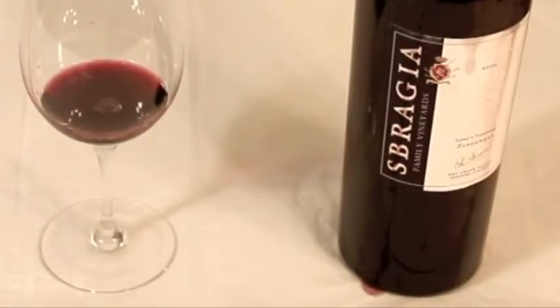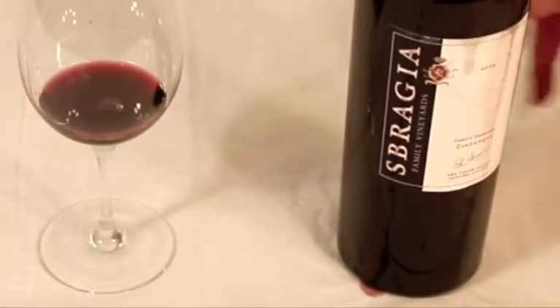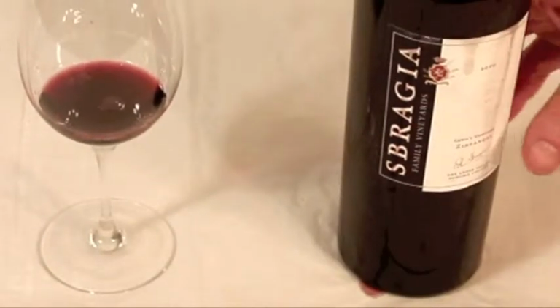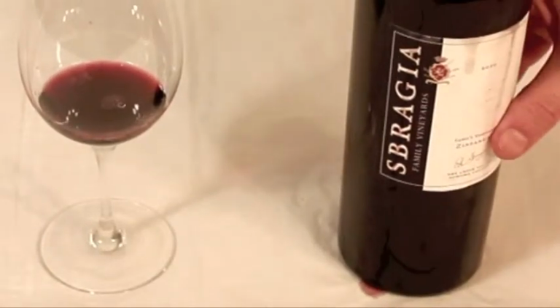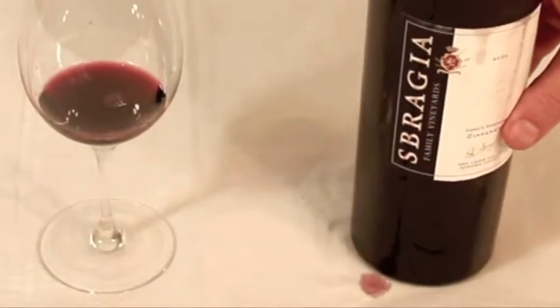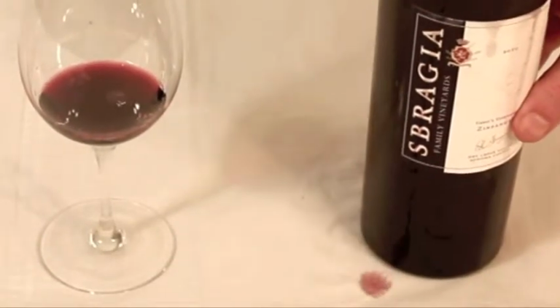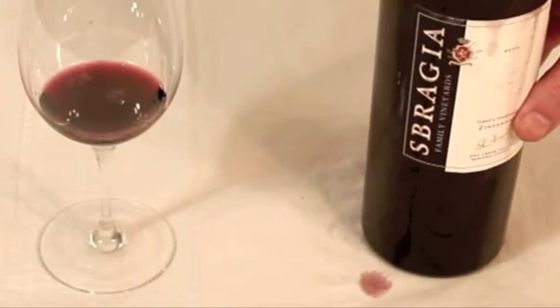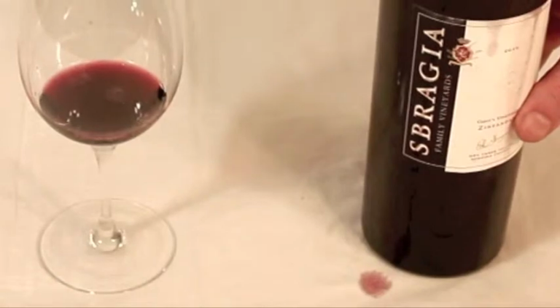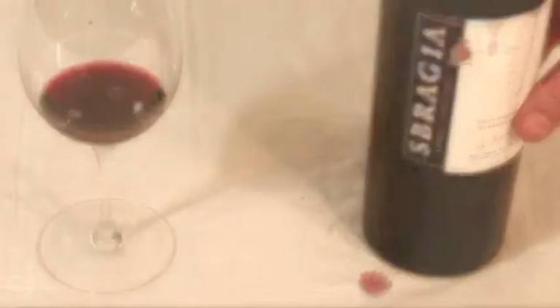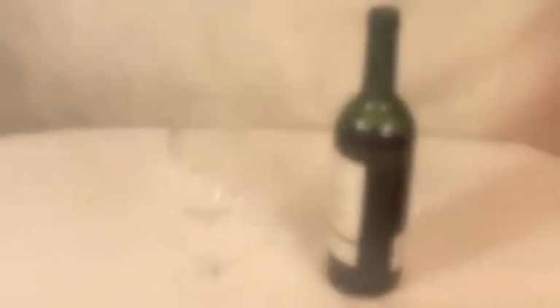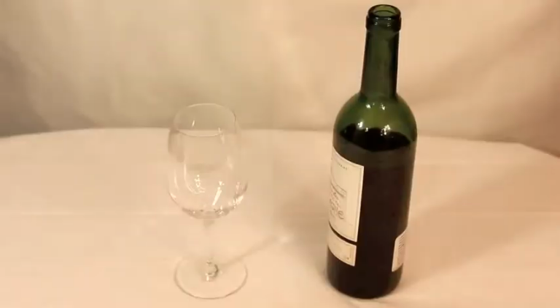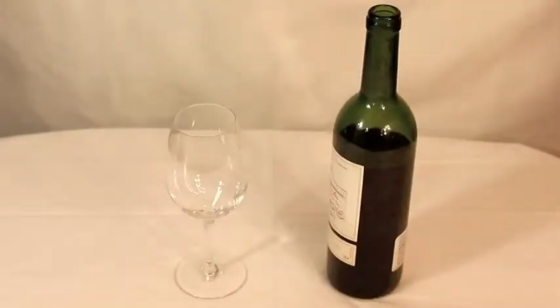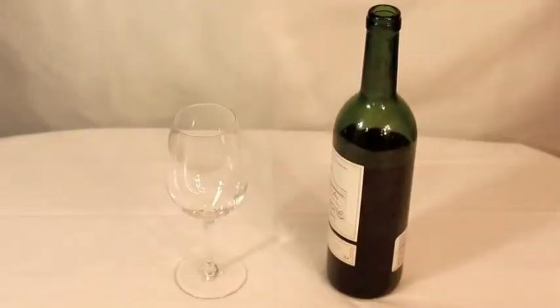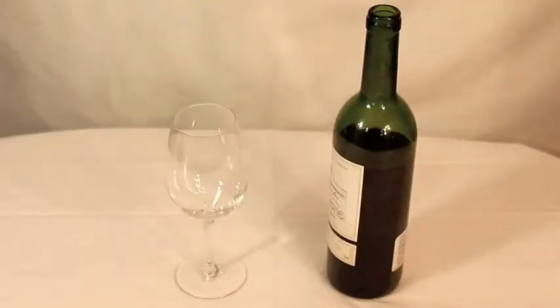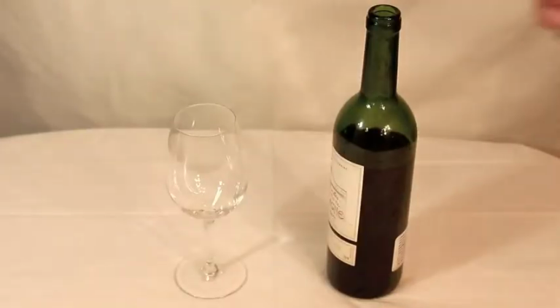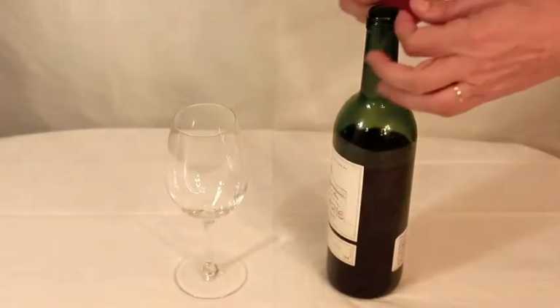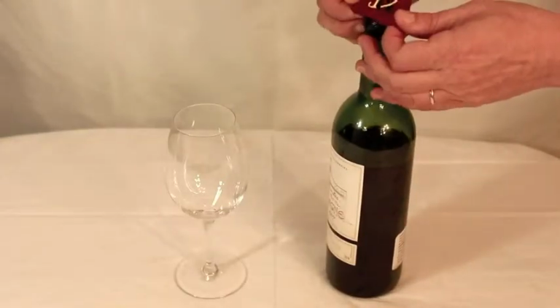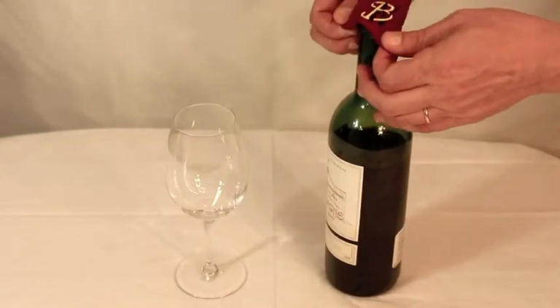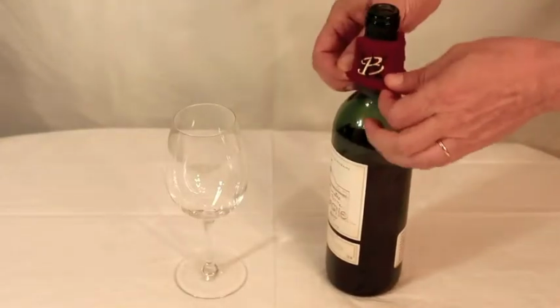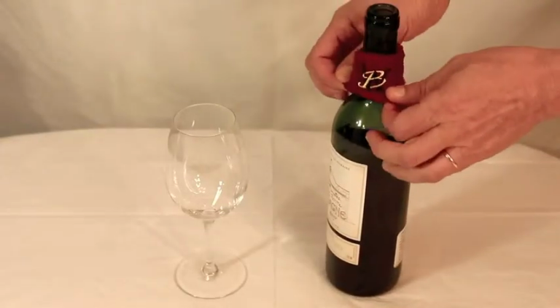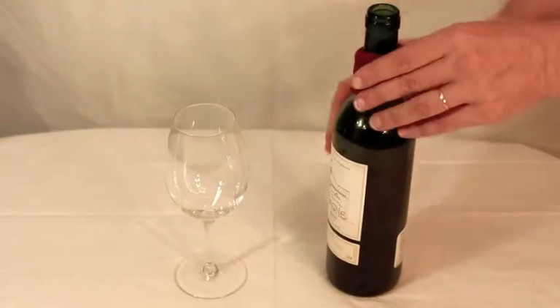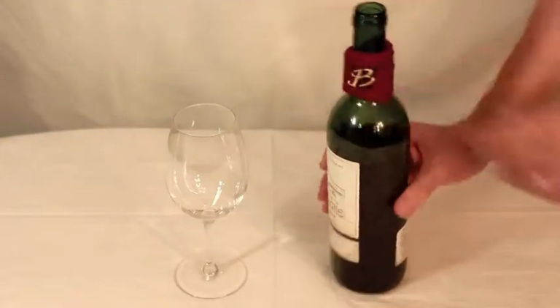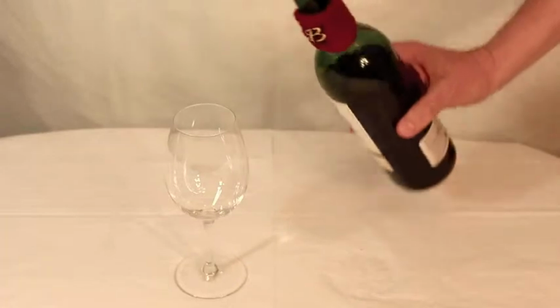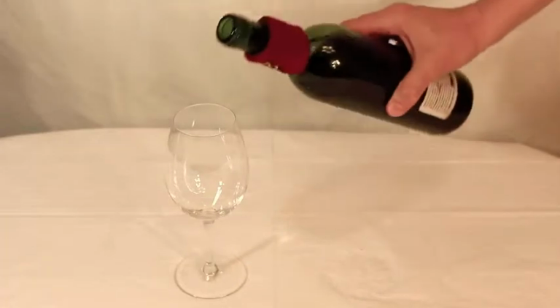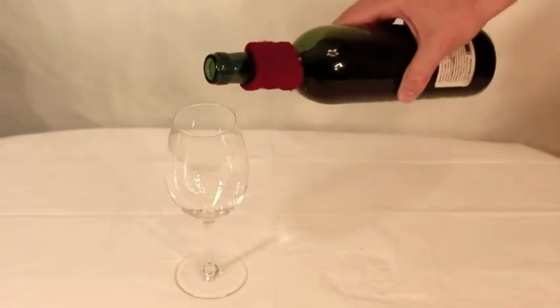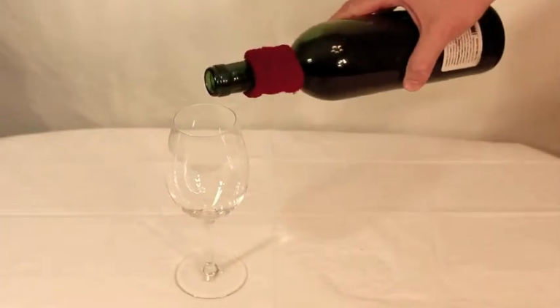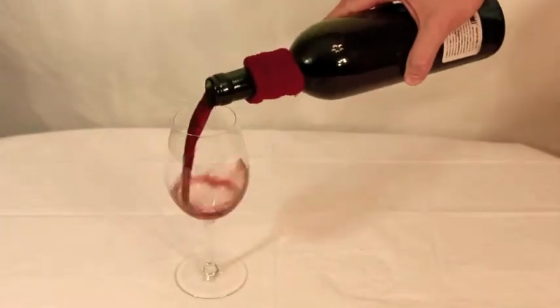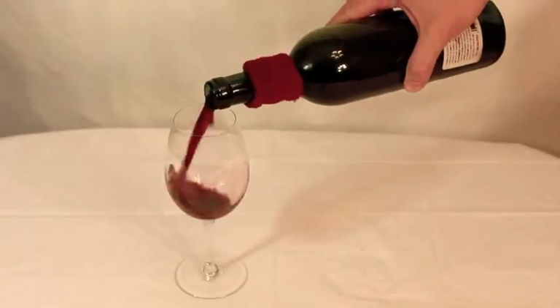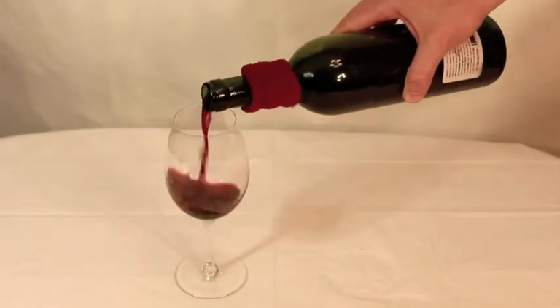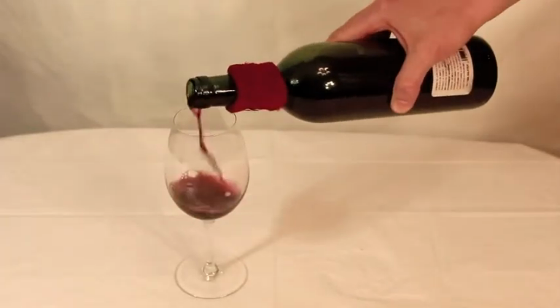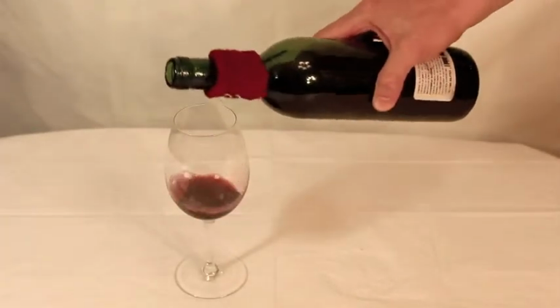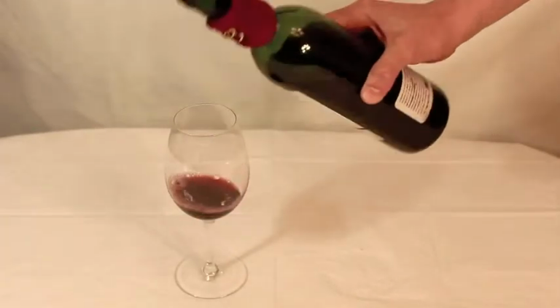Thankfully, there is an inexpensive, simple solution: The Wine Band. Slip it on and no more drips. It will catch the sloppiest of pours and works every time.